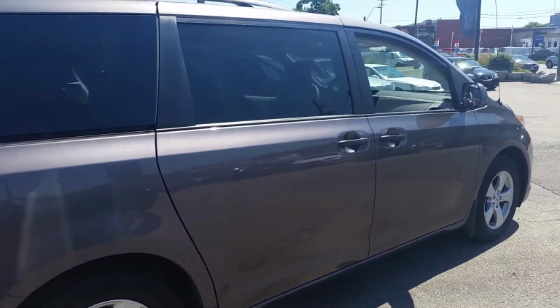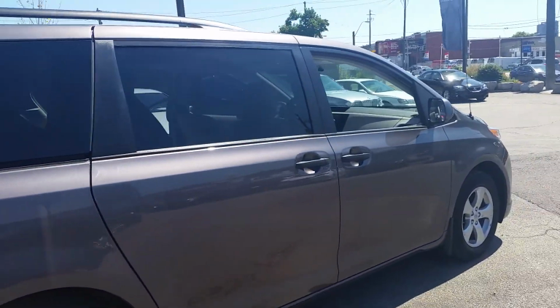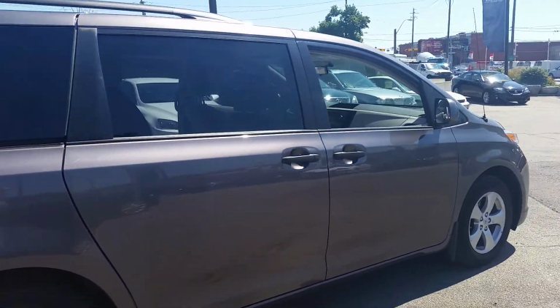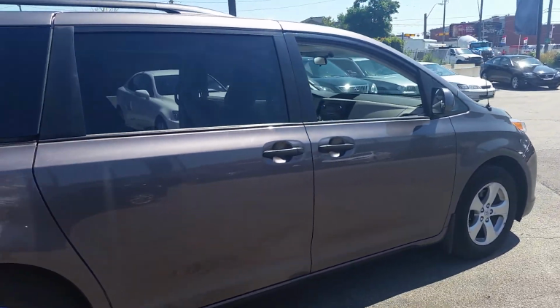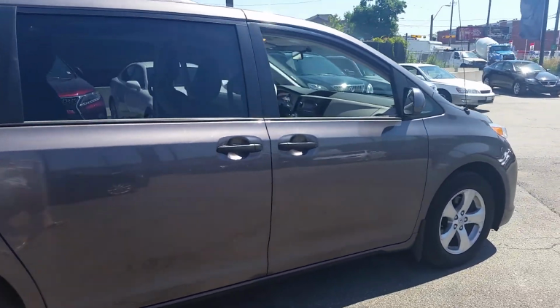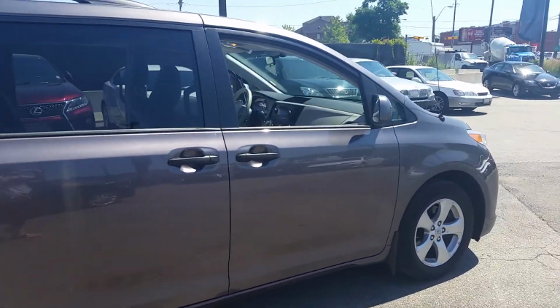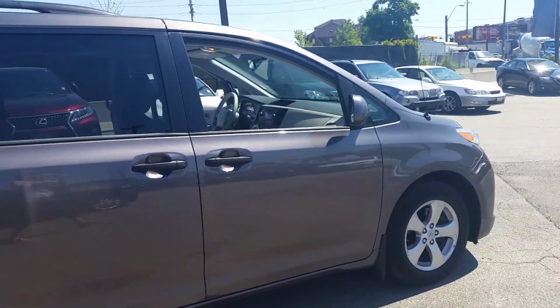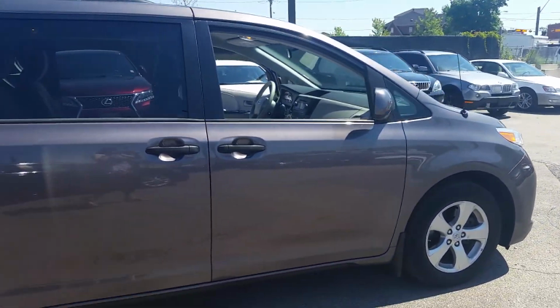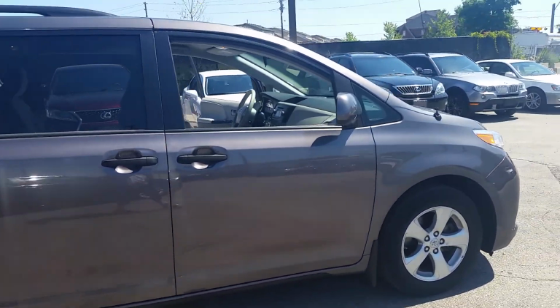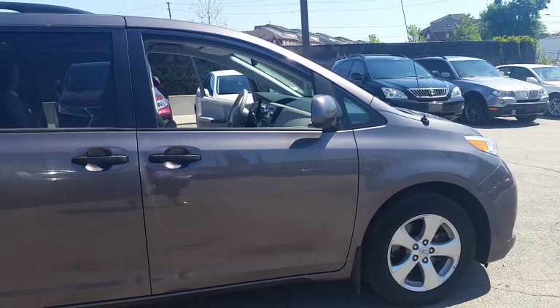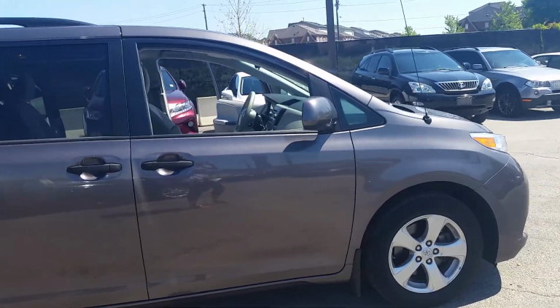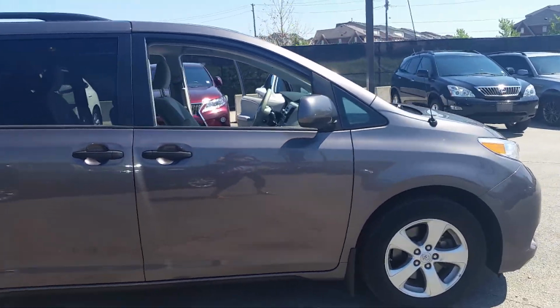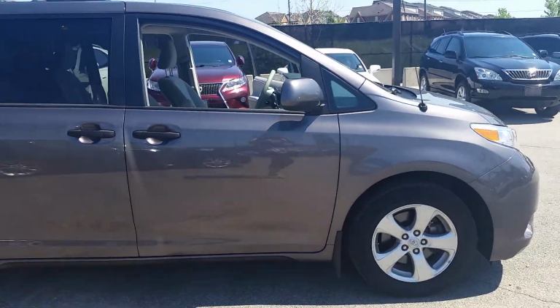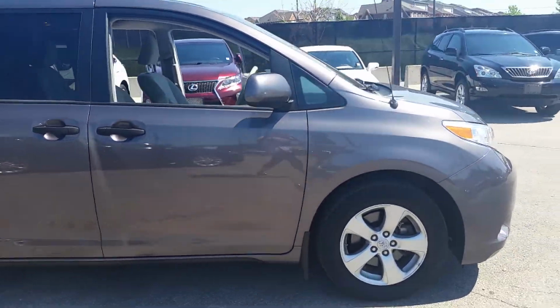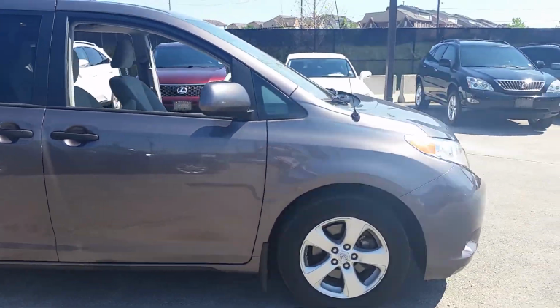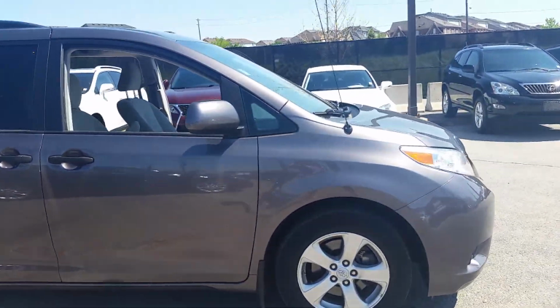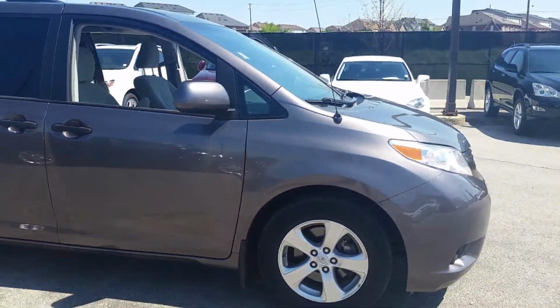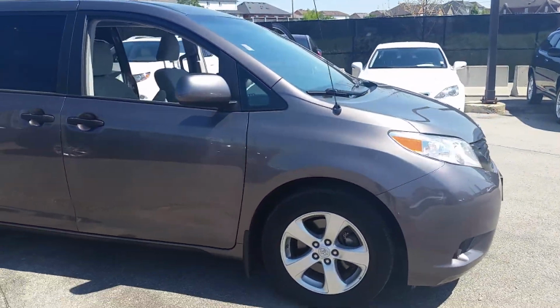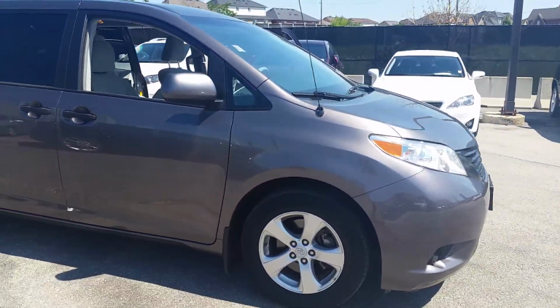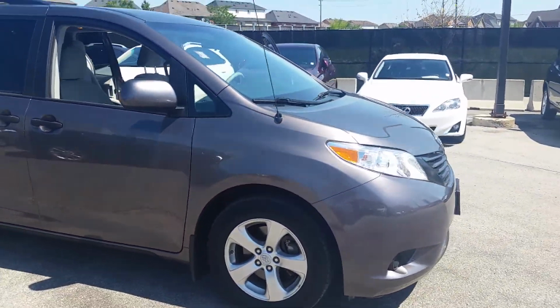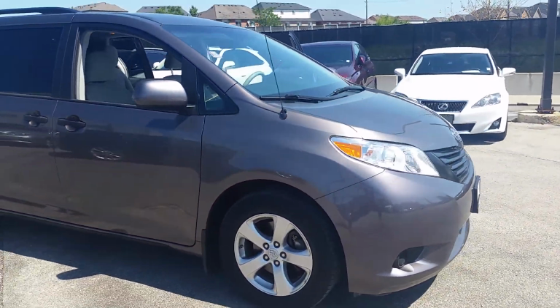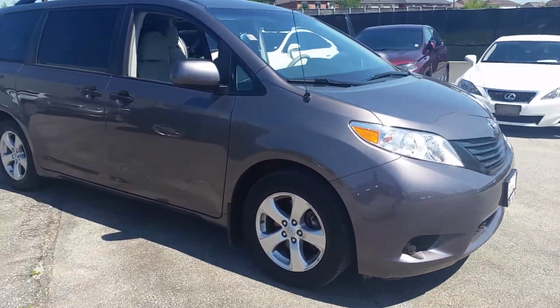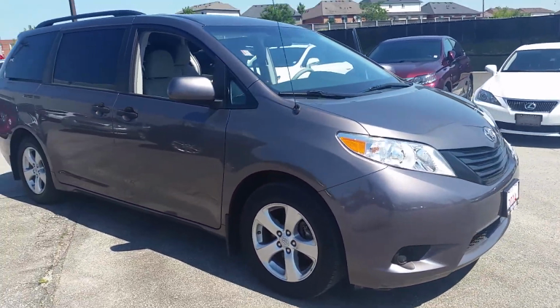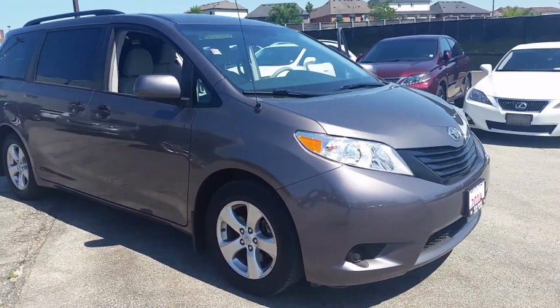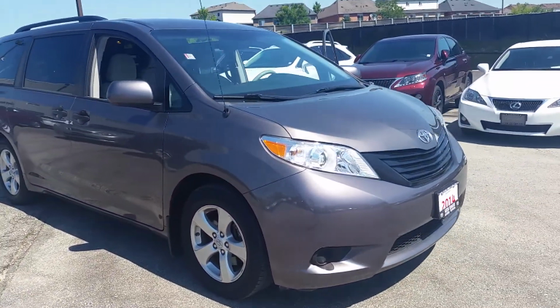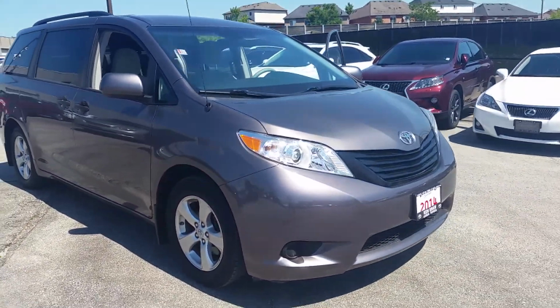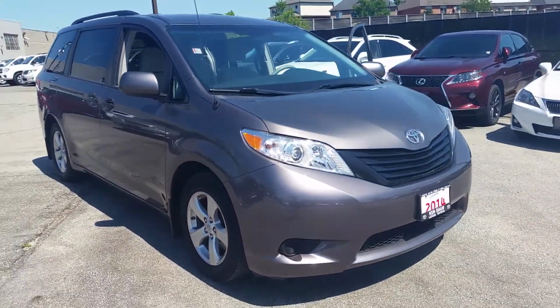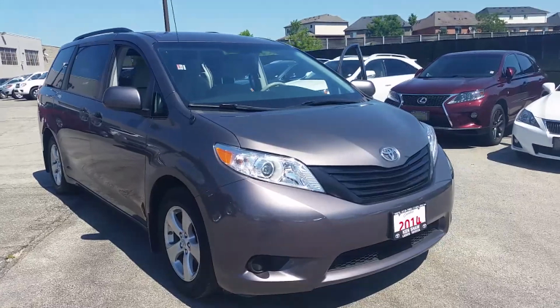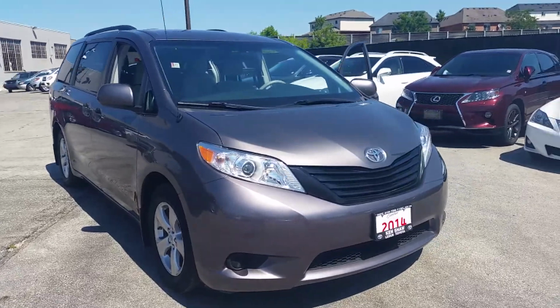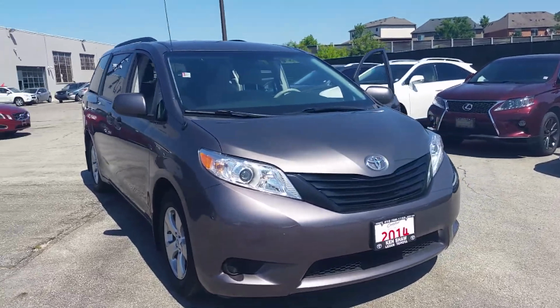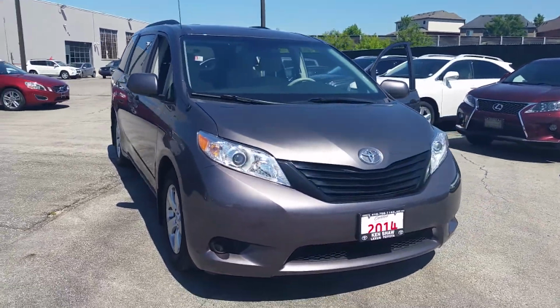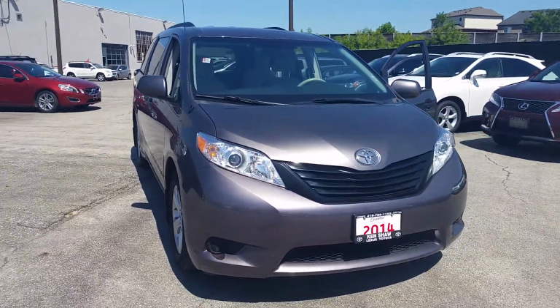If you'd like to come in for a test drive, you can contact me by email or call me at 416-766-1155, extension 119.